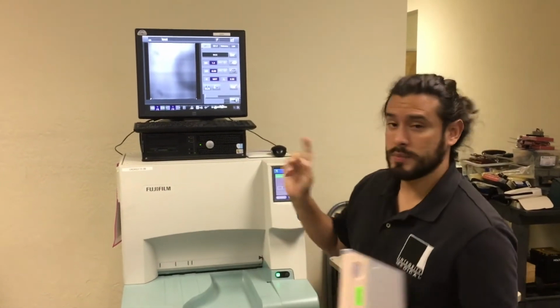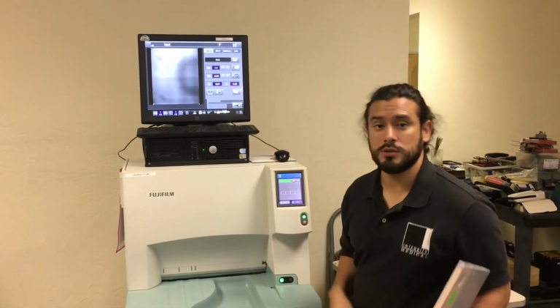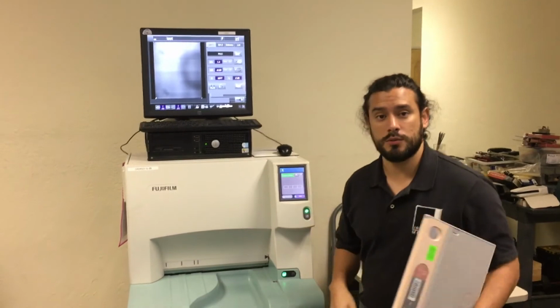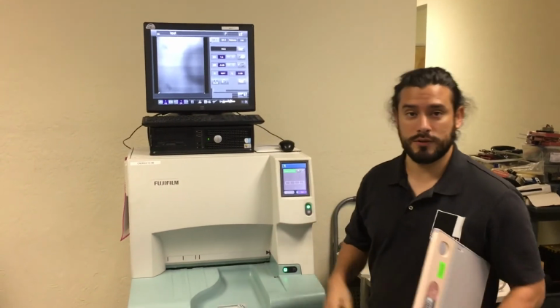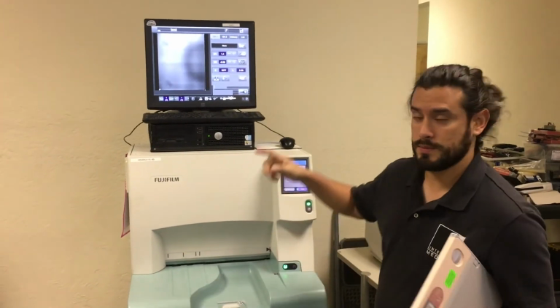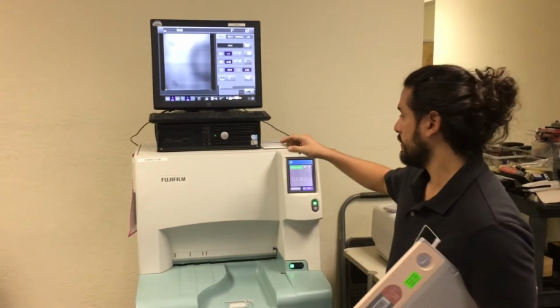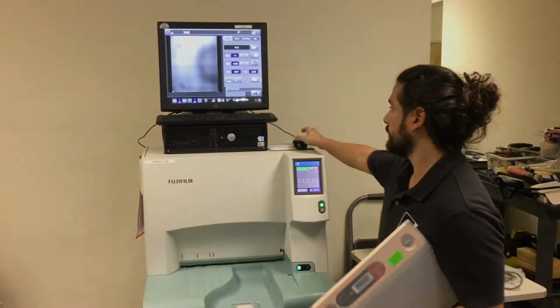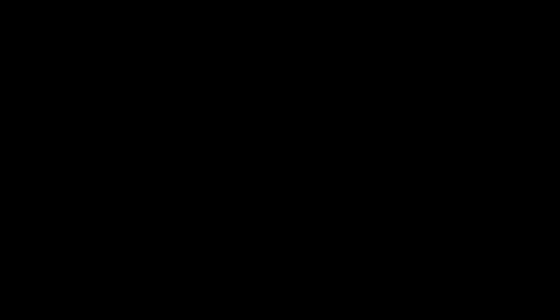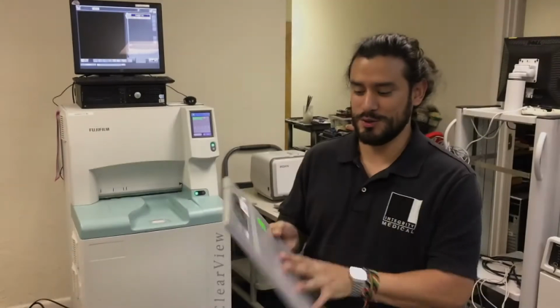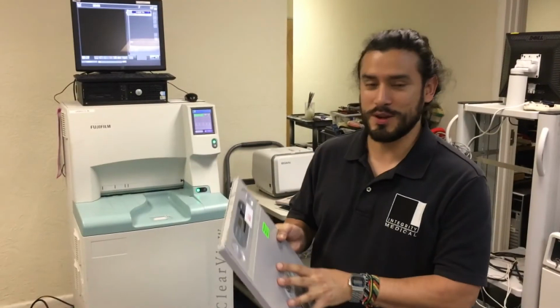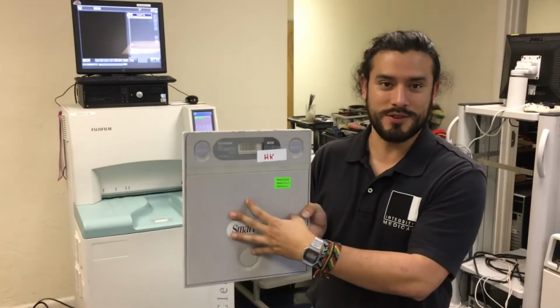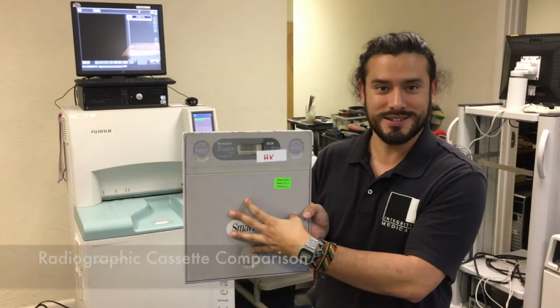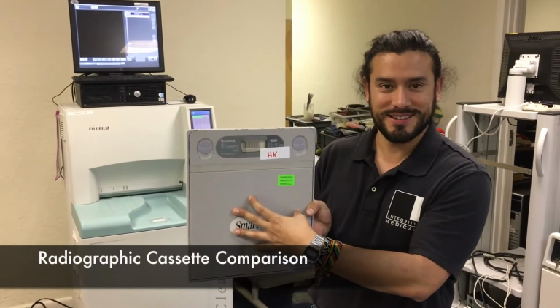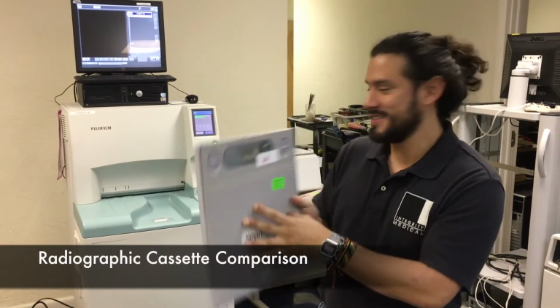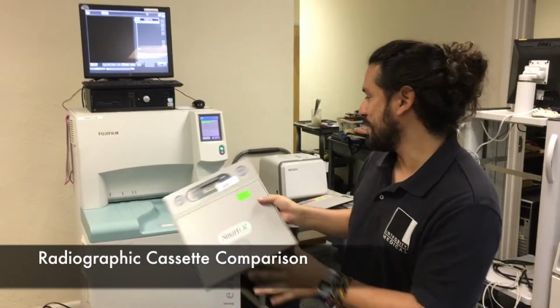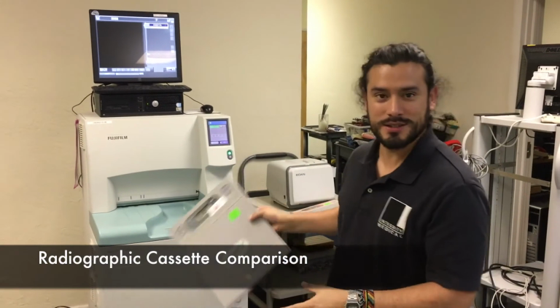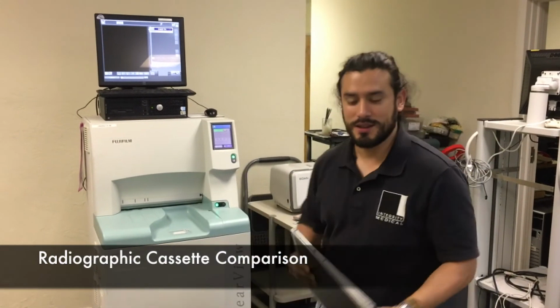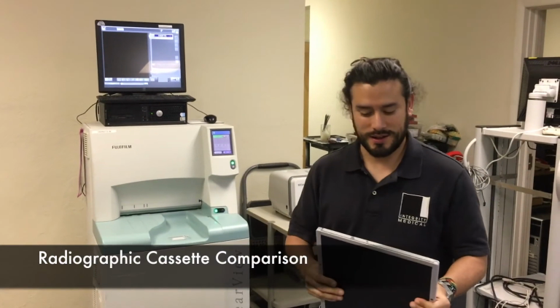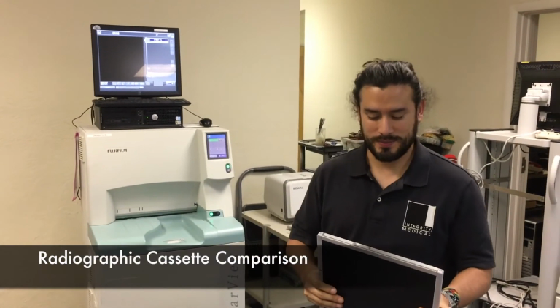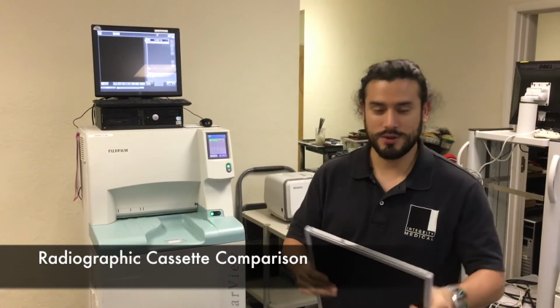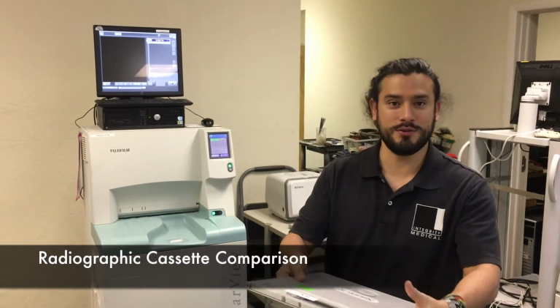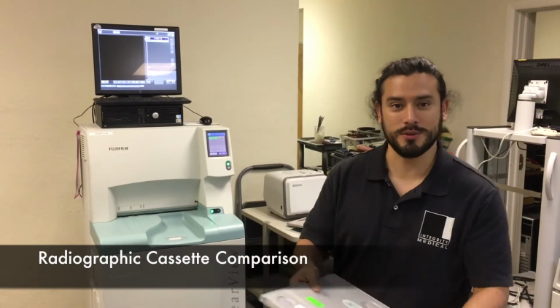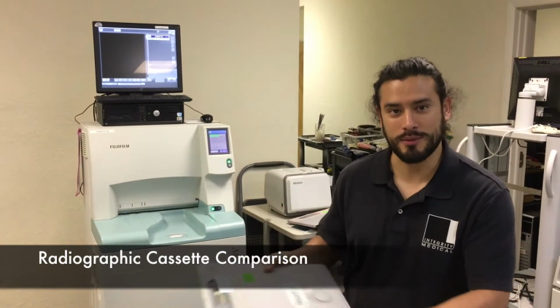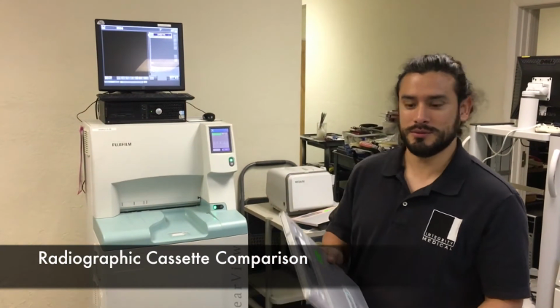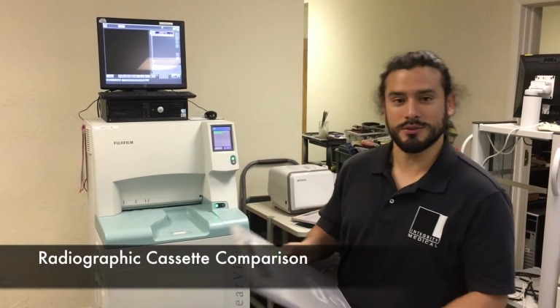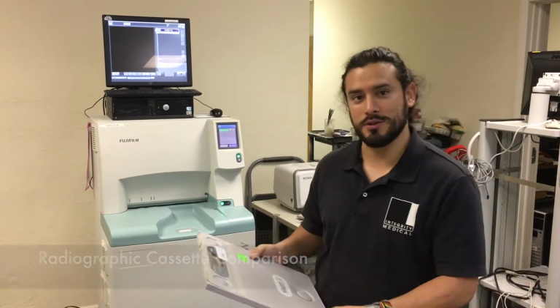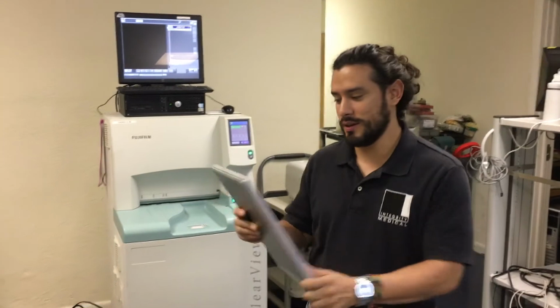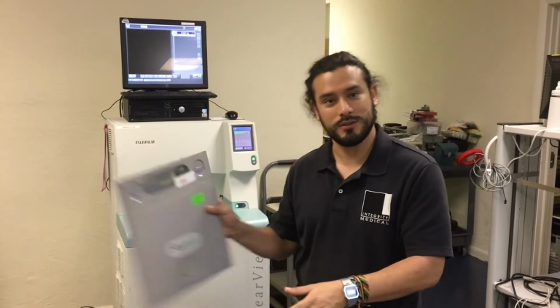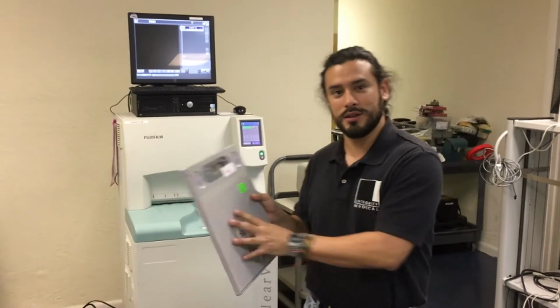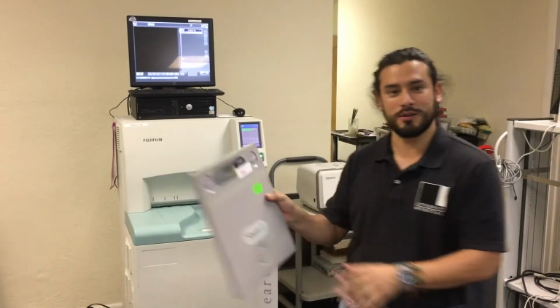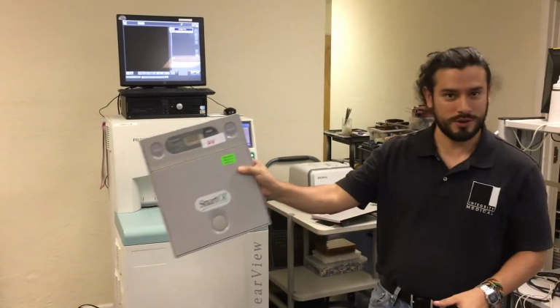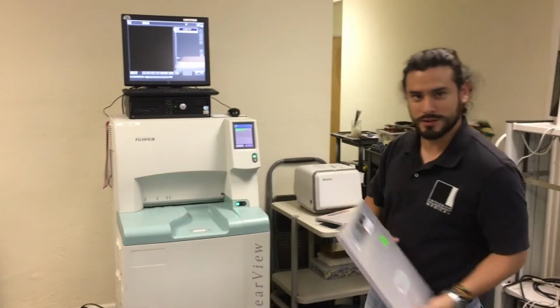Now we're going to do the radiographic view. We're going to use a radiographic cassette, same unit. You can see the difference — it will take mammo, you just saw that, and now you will see how you can use a radiographic cassette.